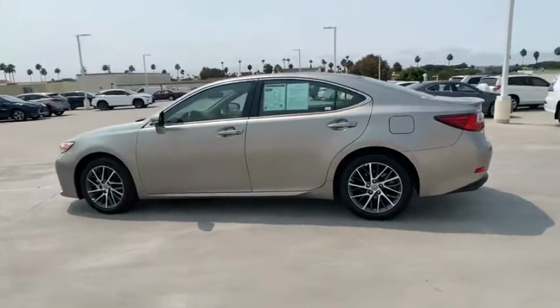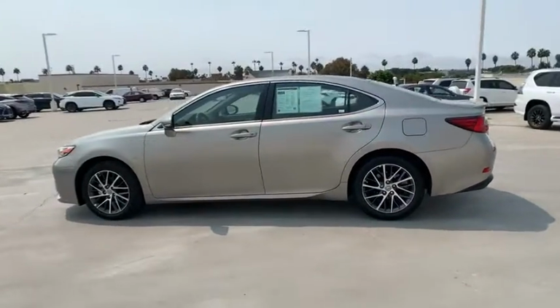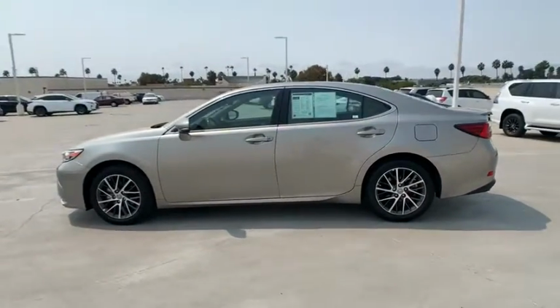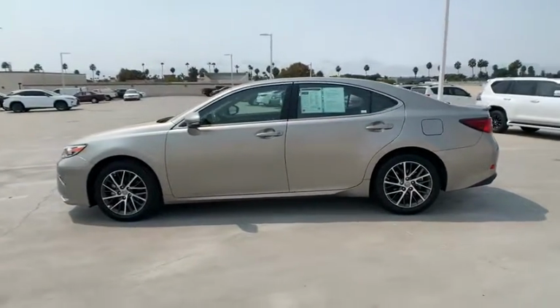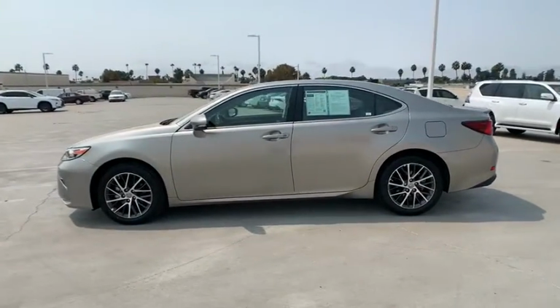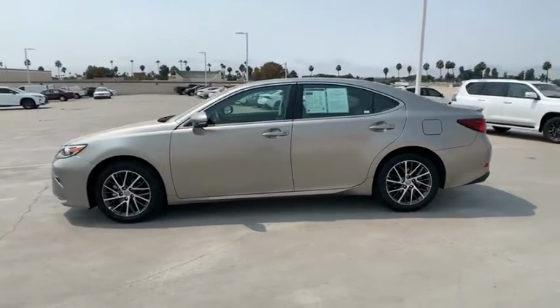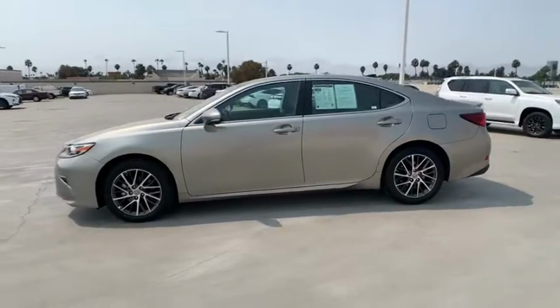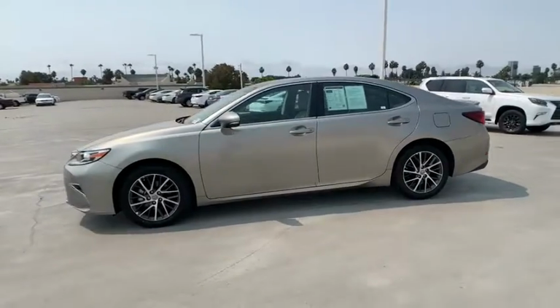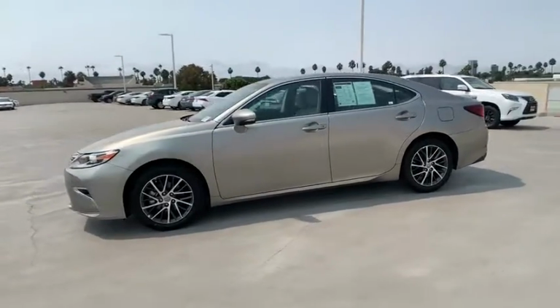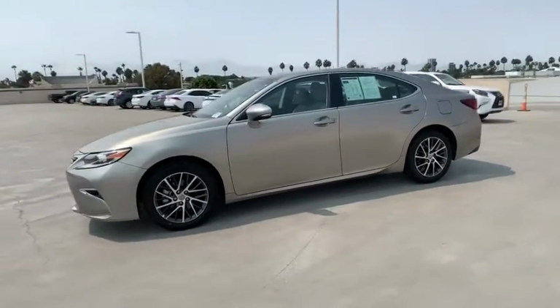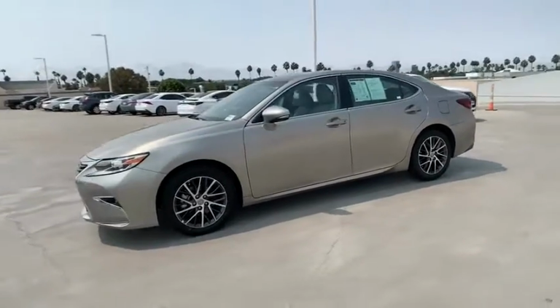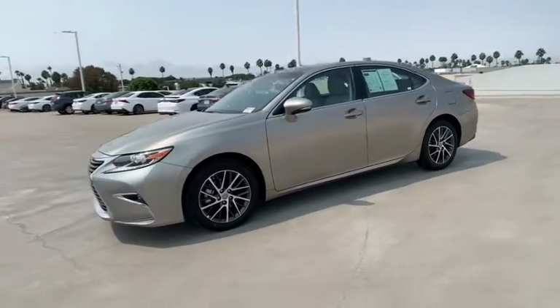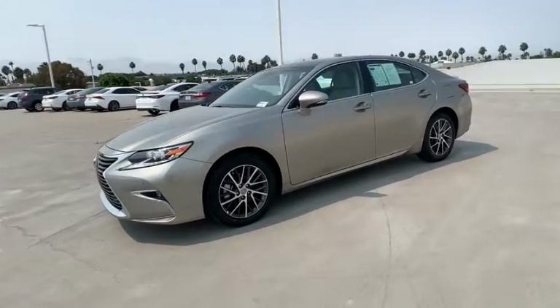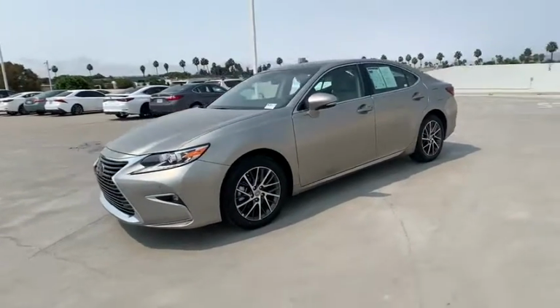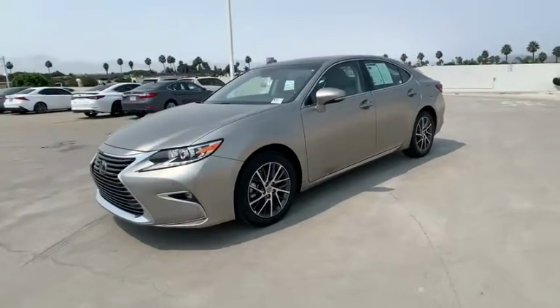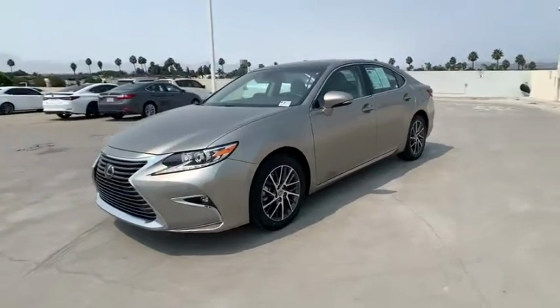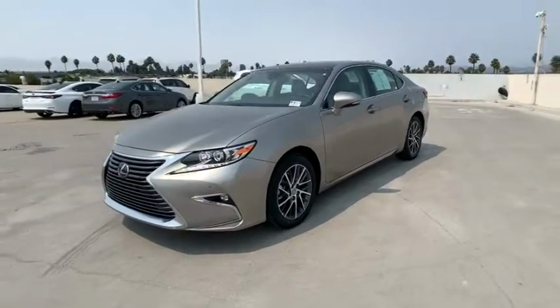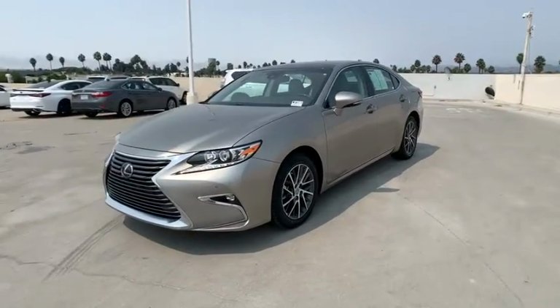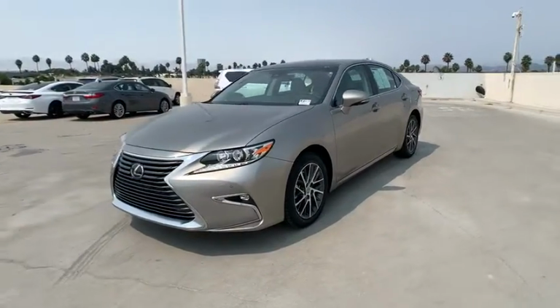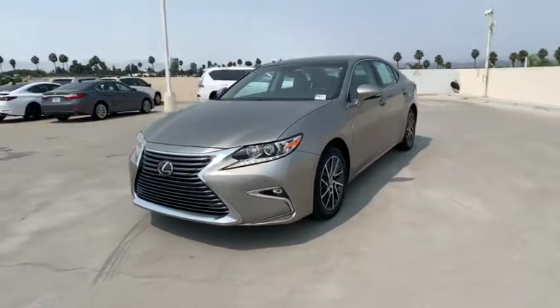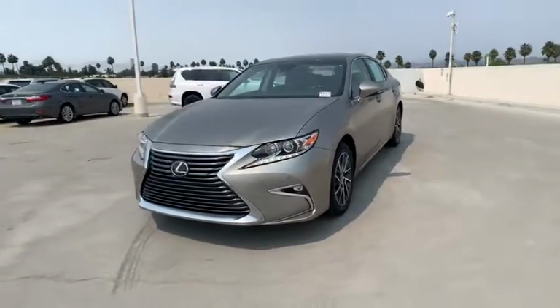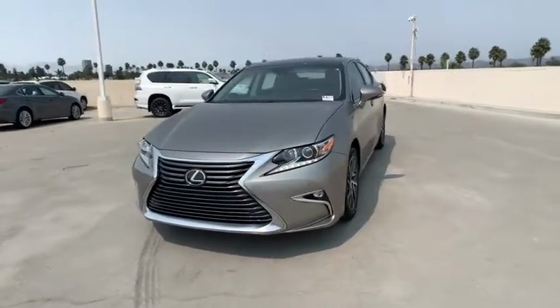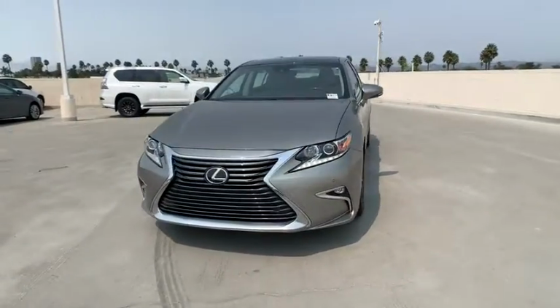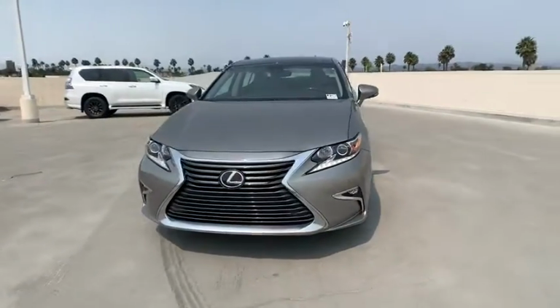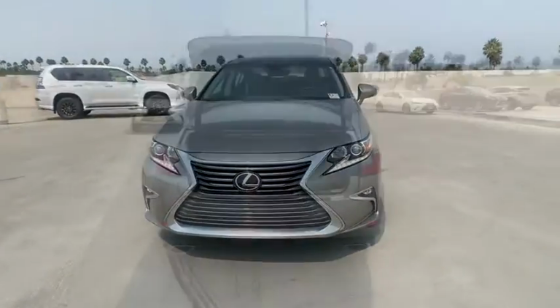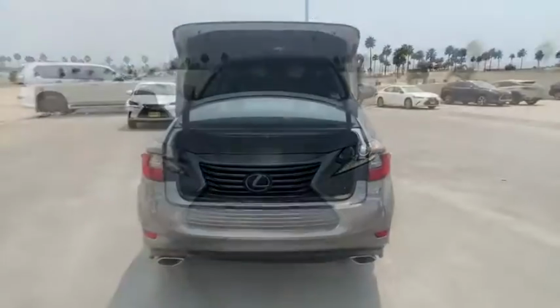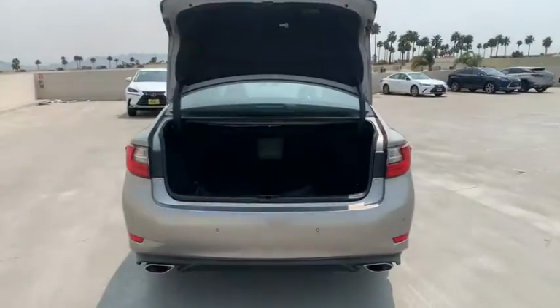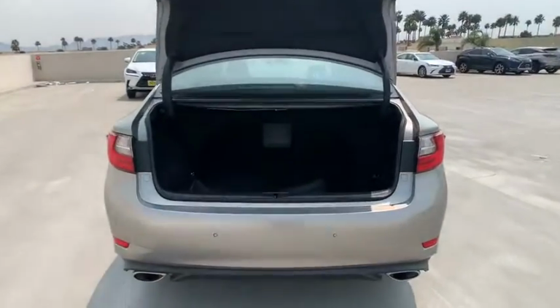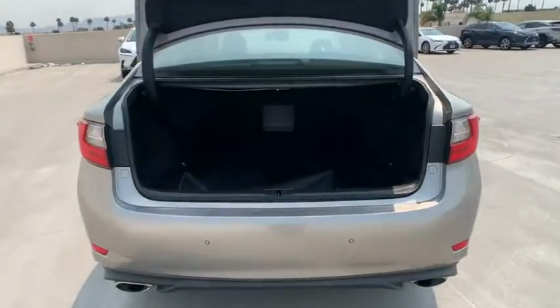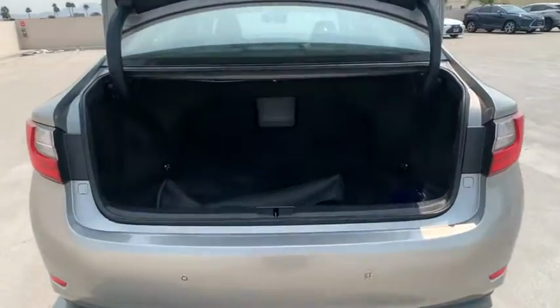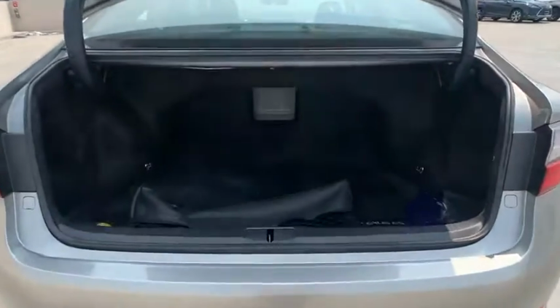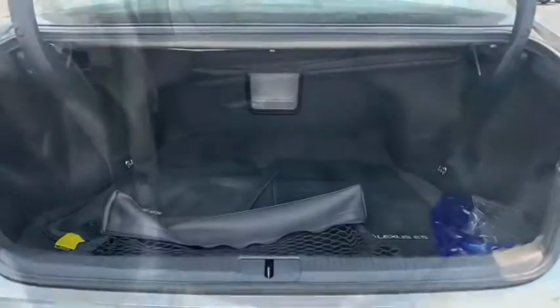This vehicle has less than 40,000 miles. Here are some of this vehicle's great options: traction control, power passenger seat, dual airbags, power steering, four-wheel disc brakes, and eight speakers.